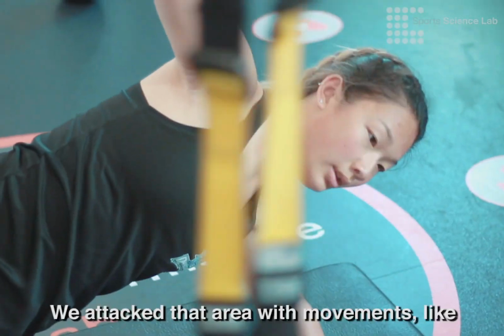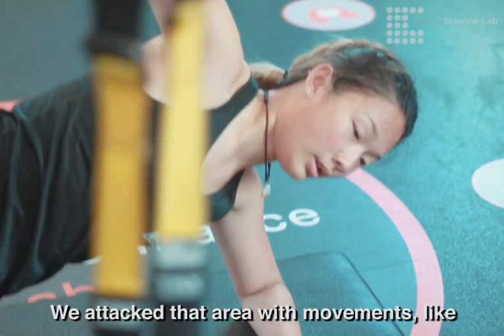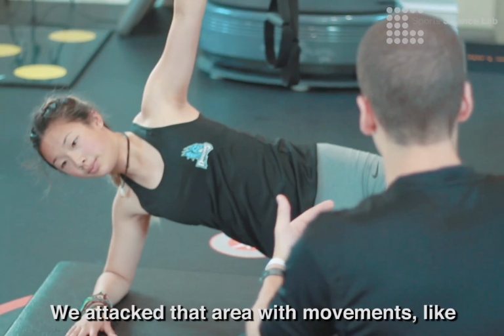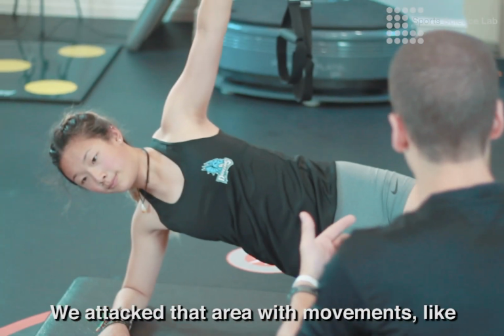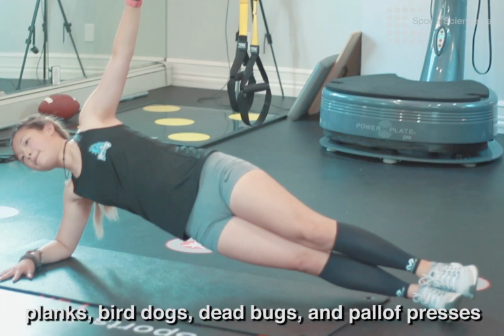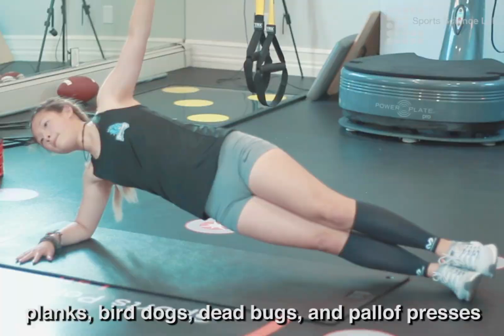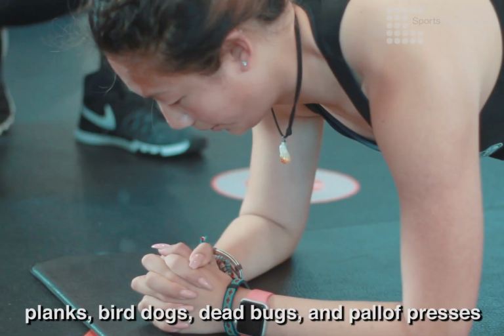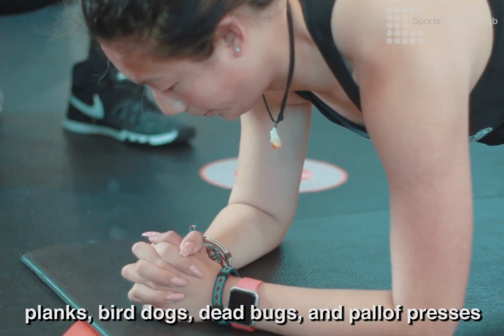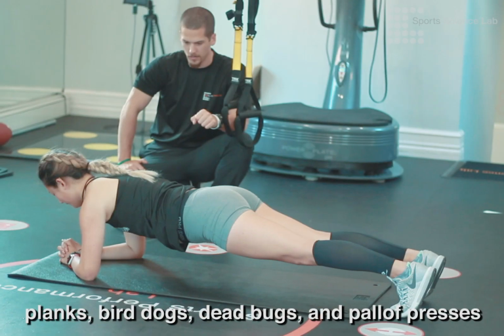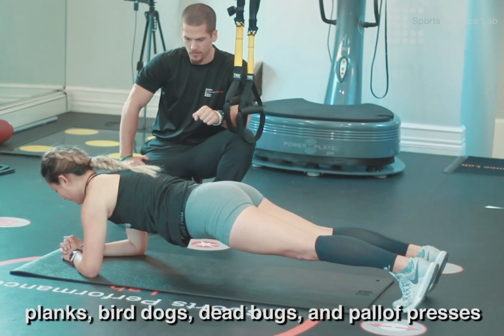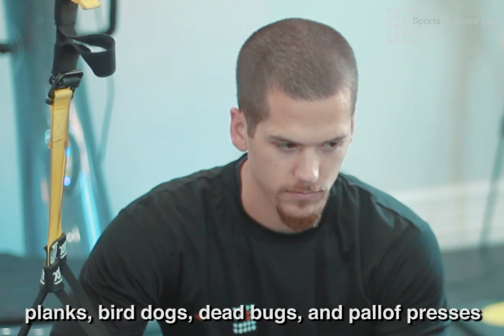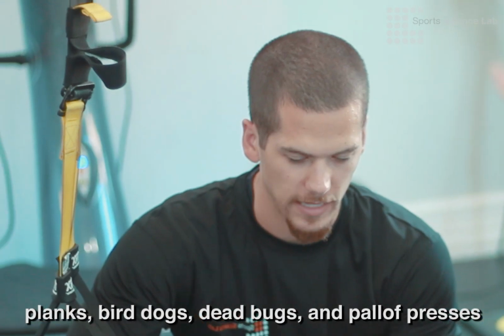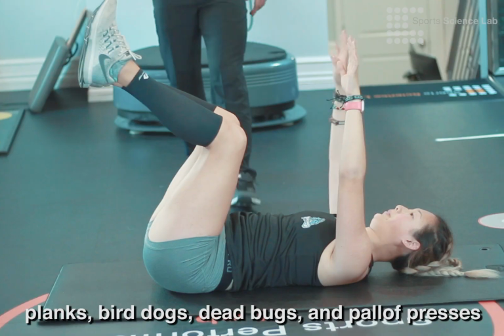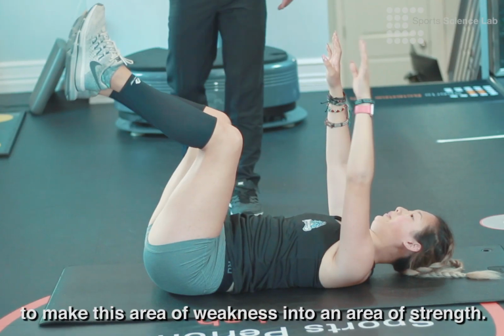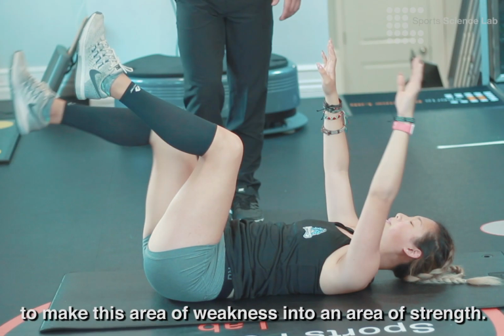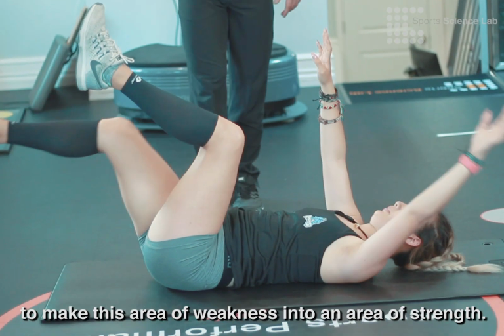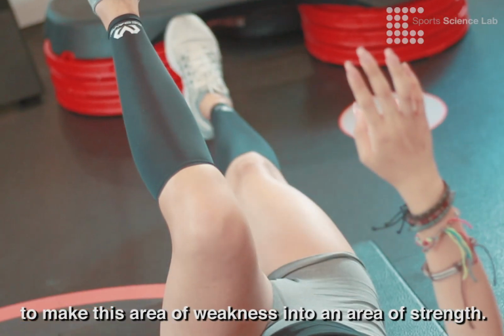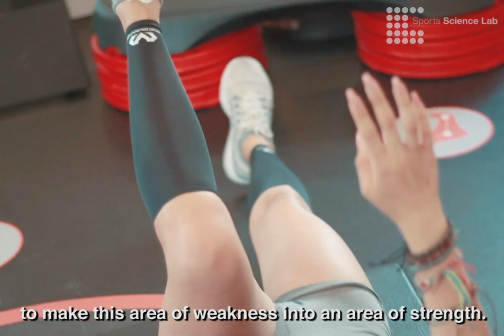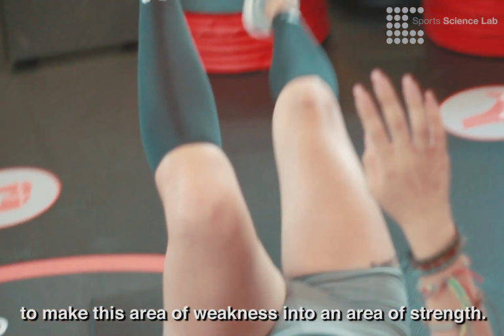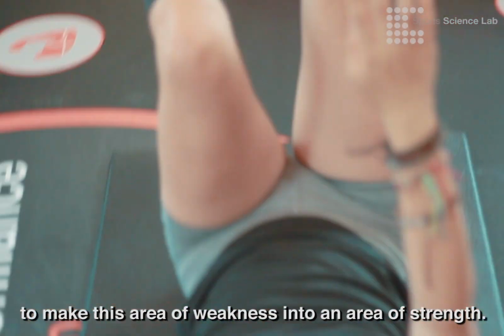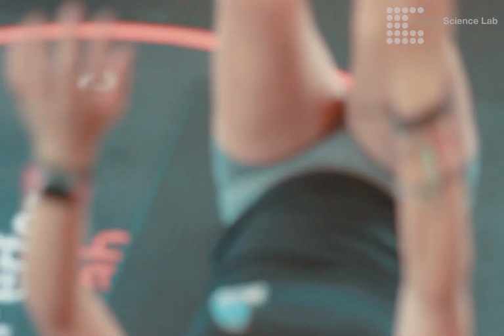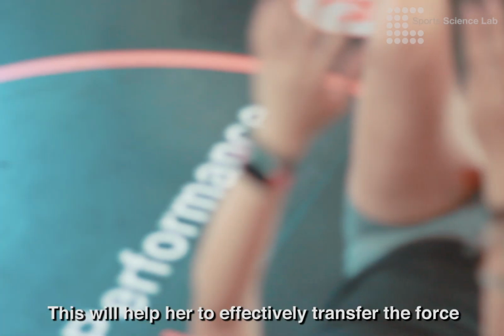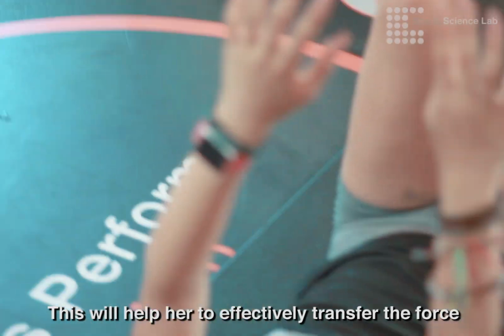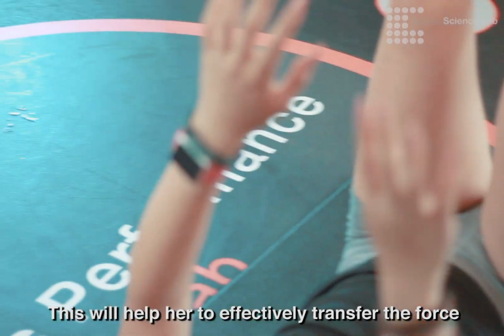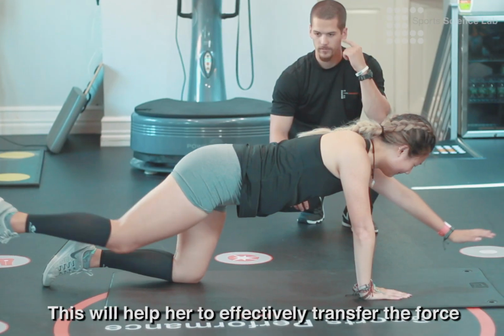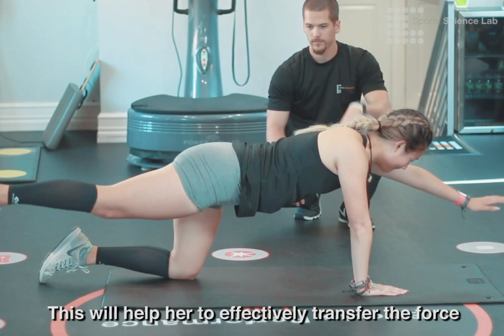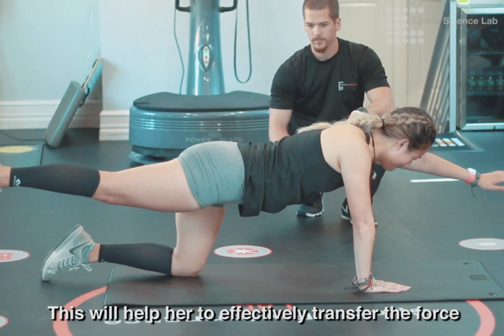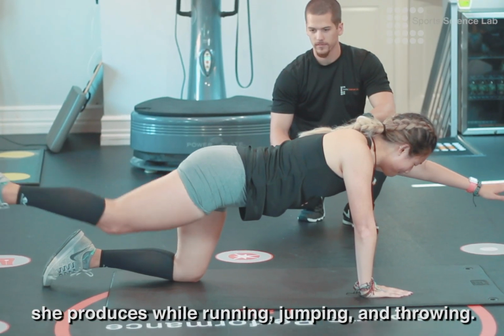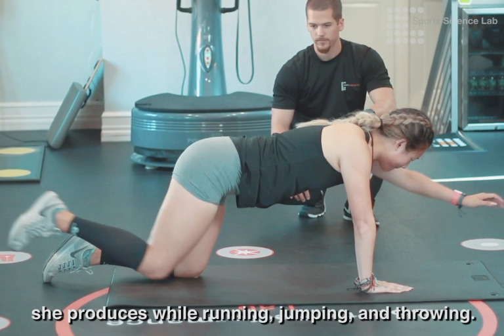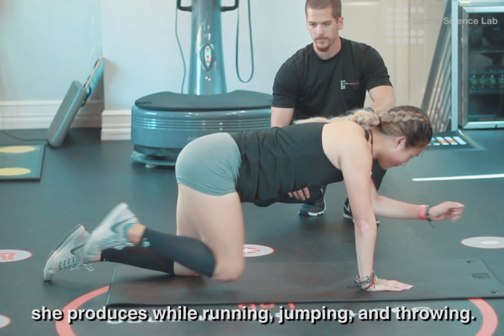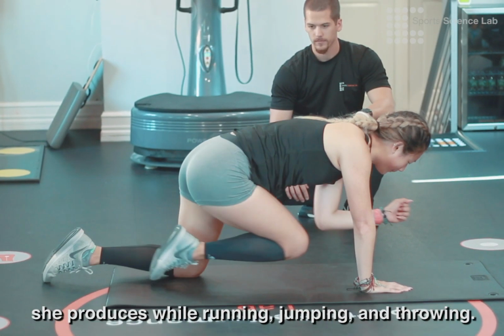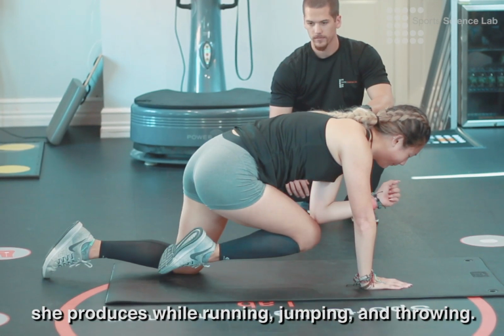We attacked that area with movements like planks, bird dogs, dead bugs, and pallof presses to make this area of weakness into an area of strength. This will help her to effectively transfer the force she produces while running, jumping, and throwing.